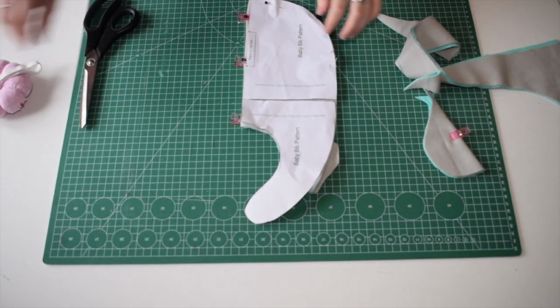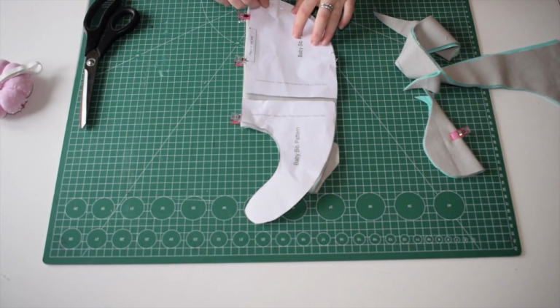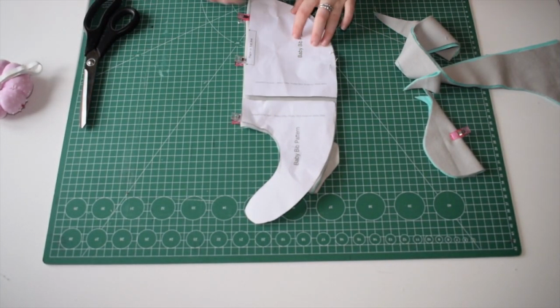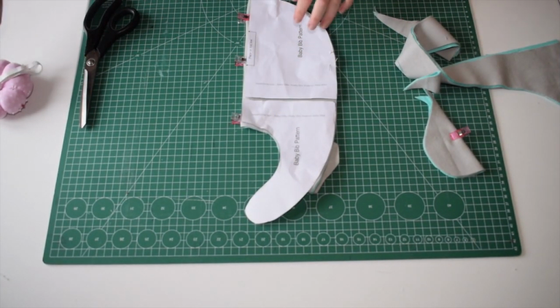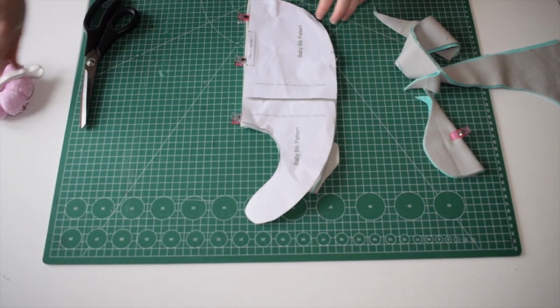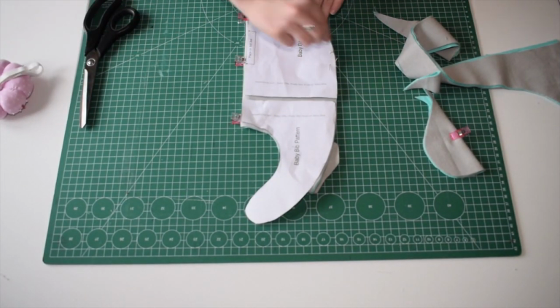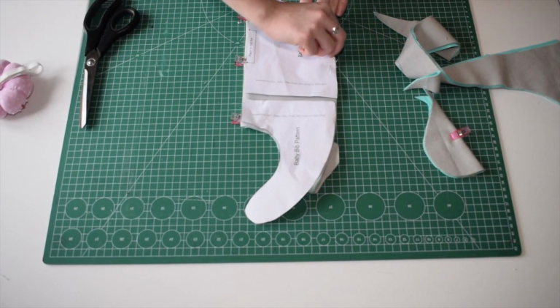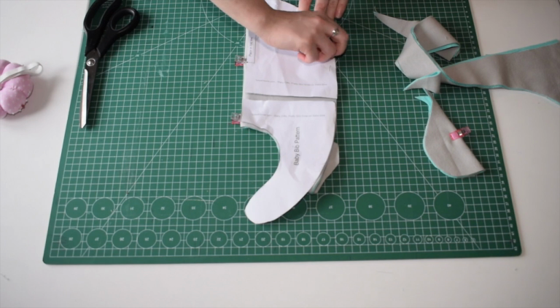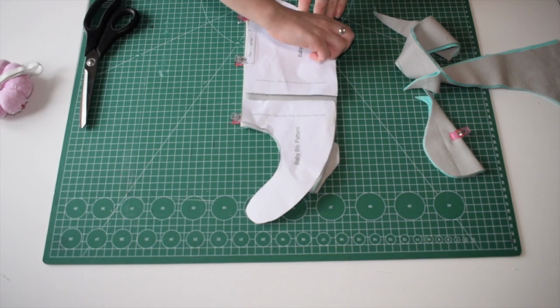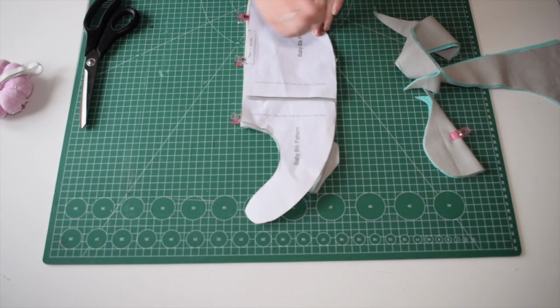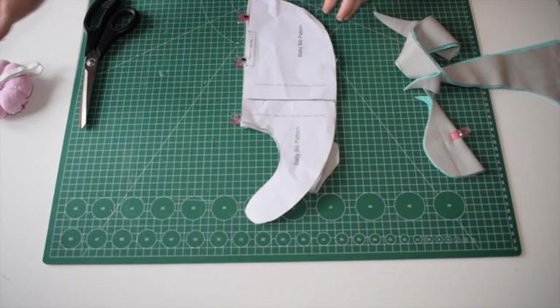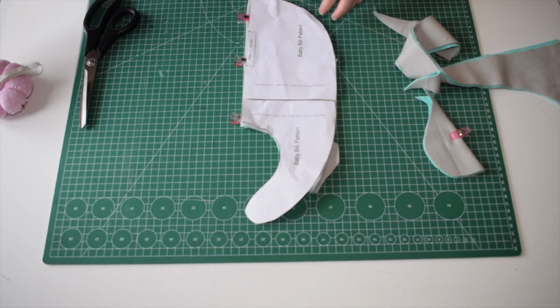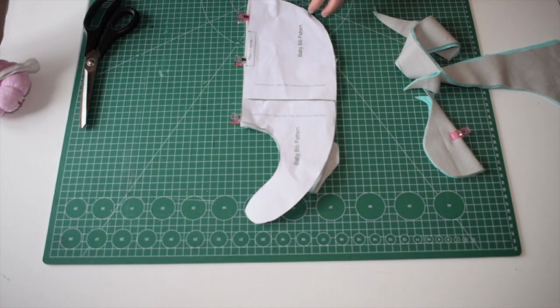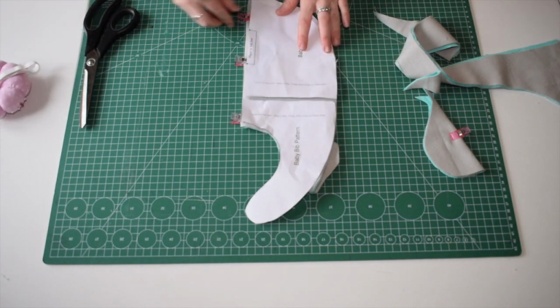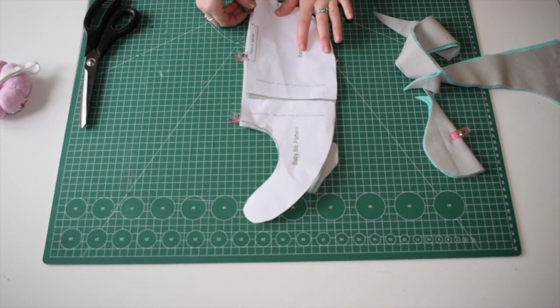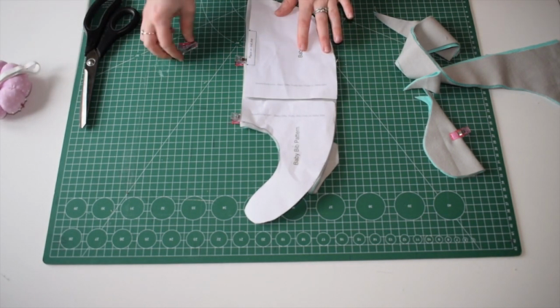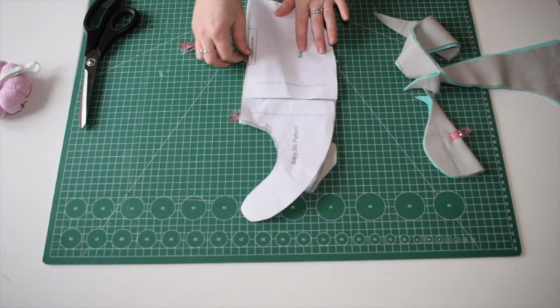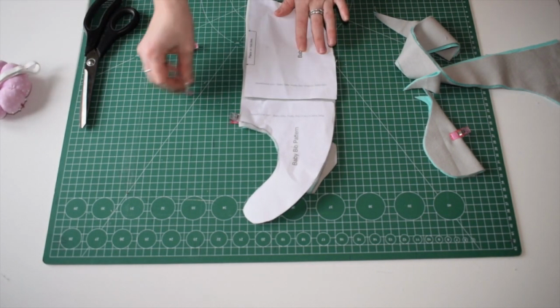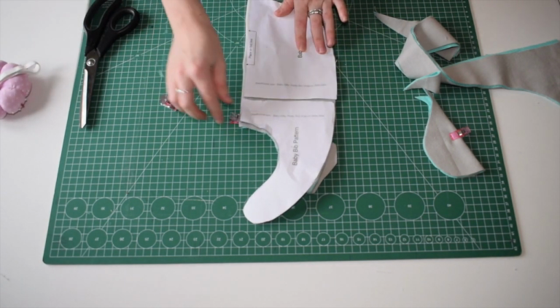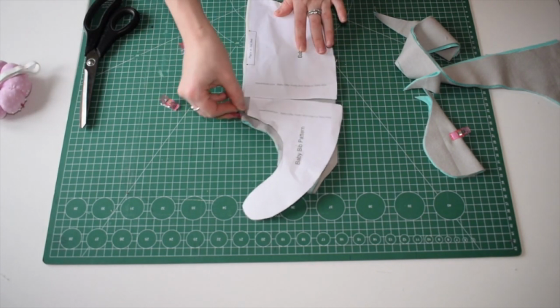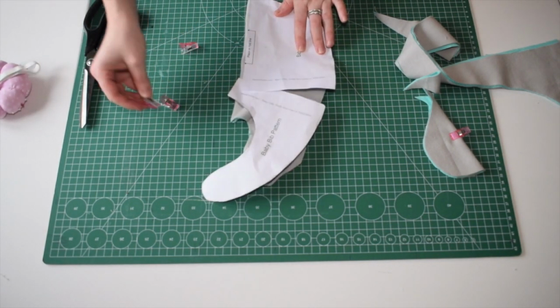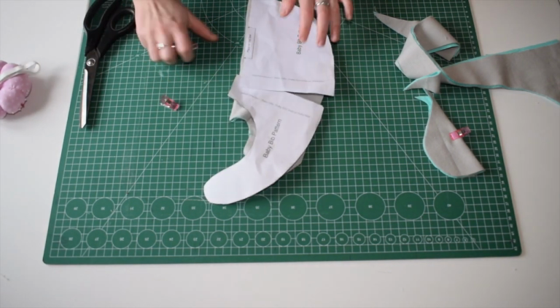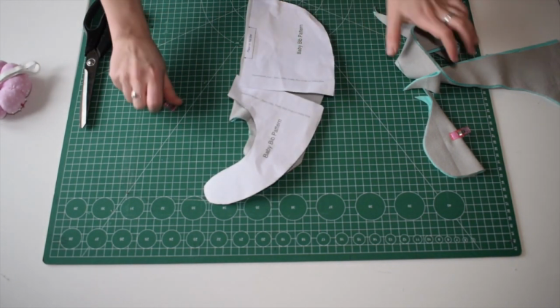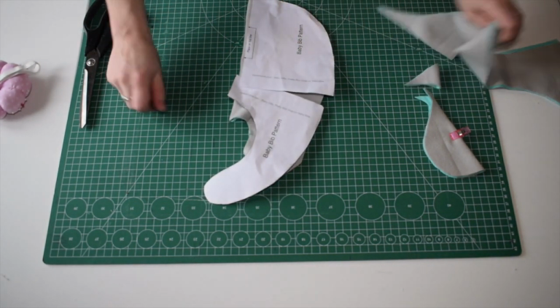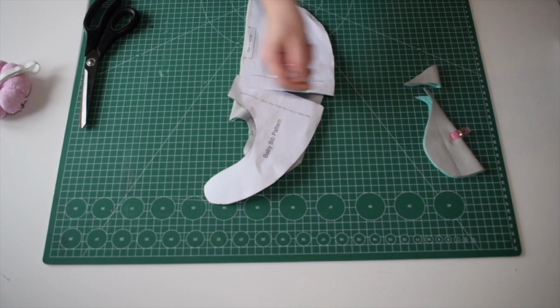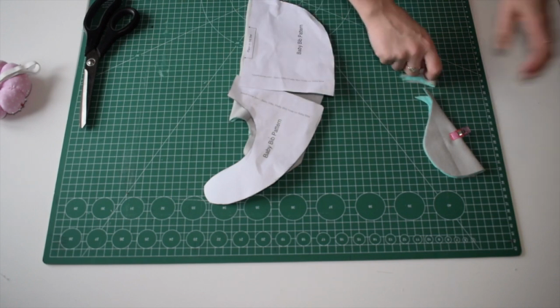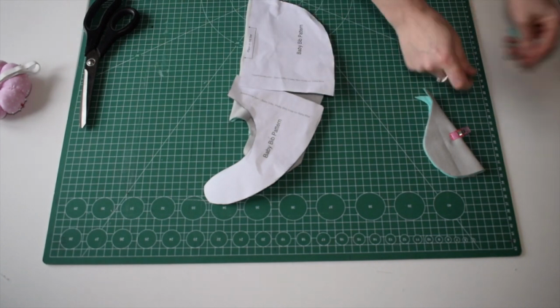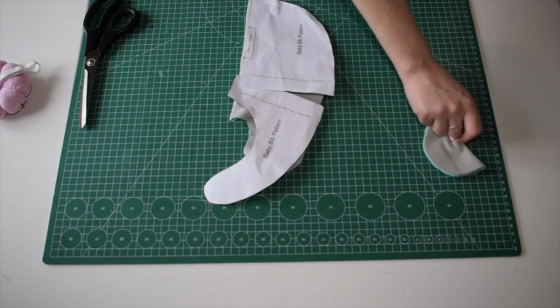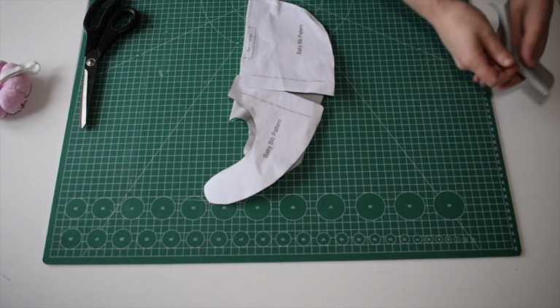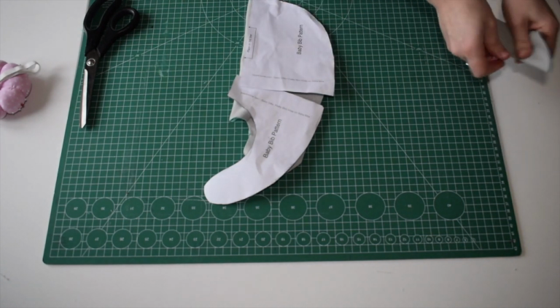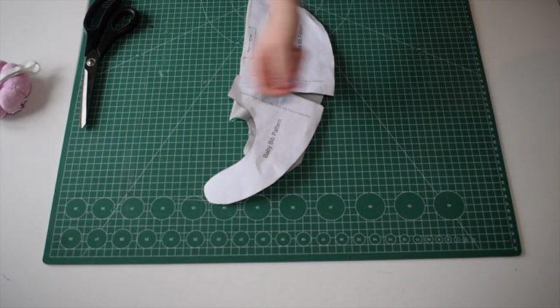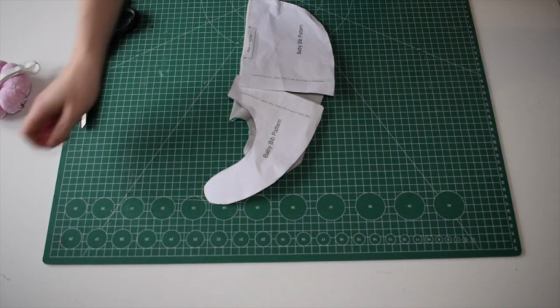Now we have cut the pattern, we can remove the pins and clips to remove the pattern from the fabric, and then we can clear away any cut-off fabric.